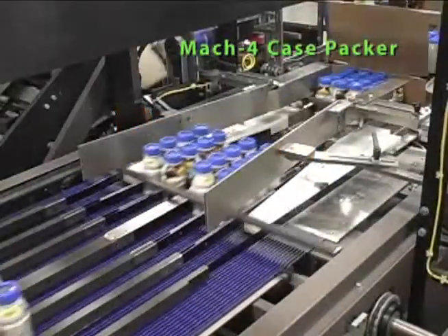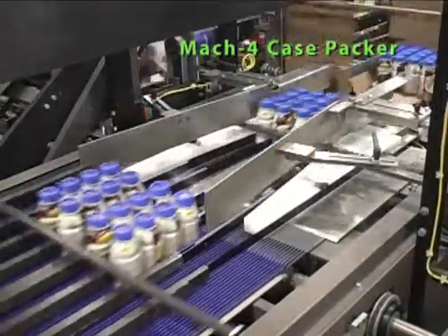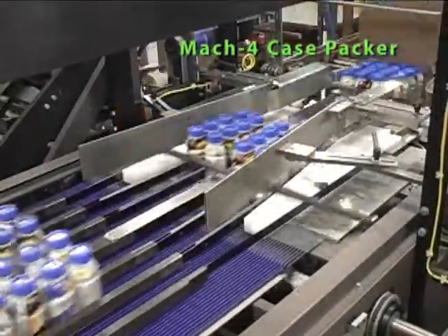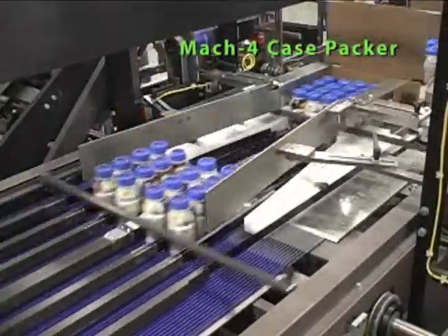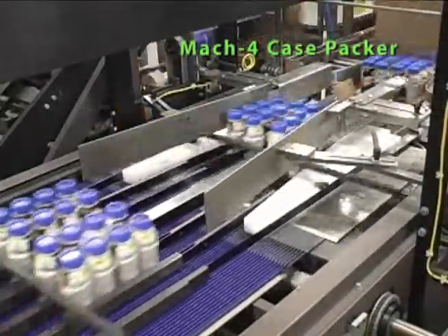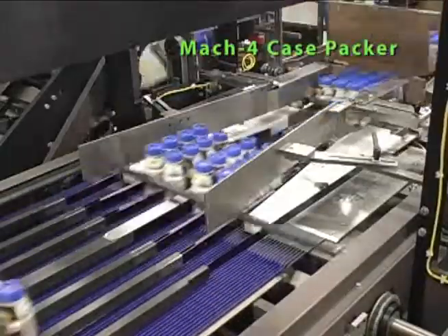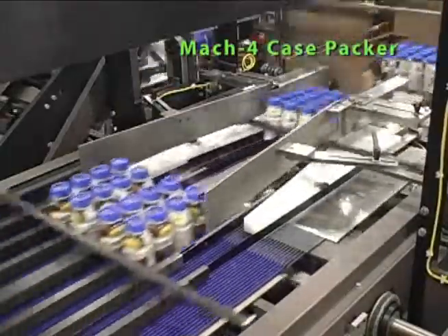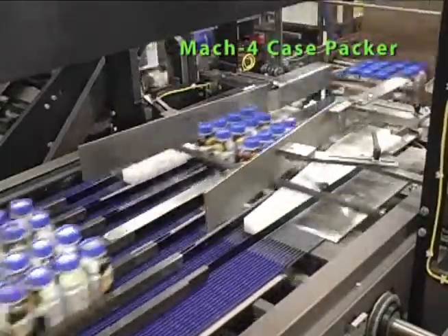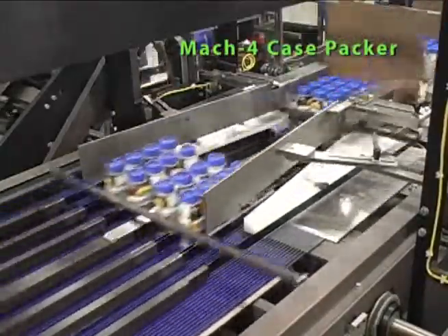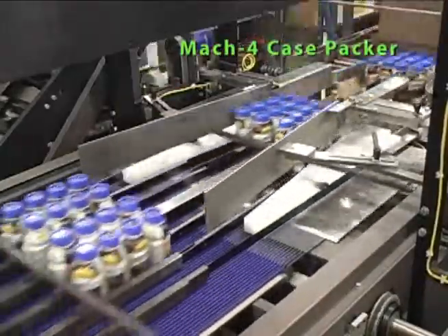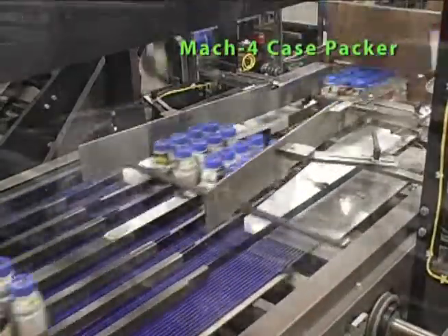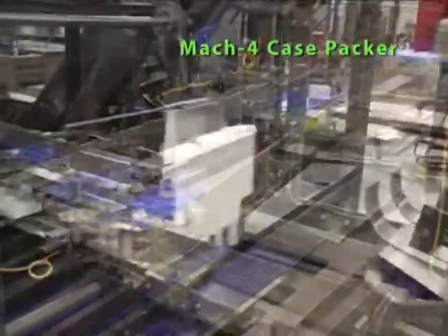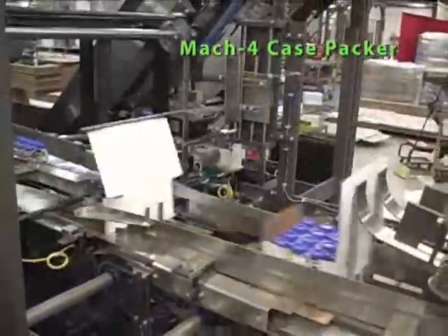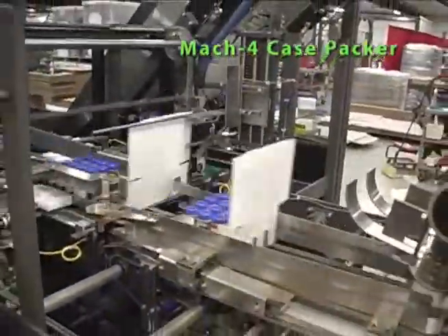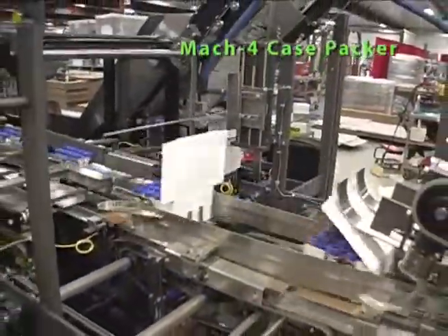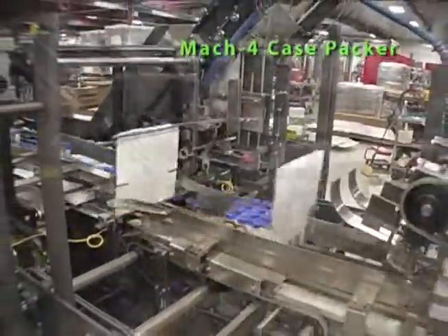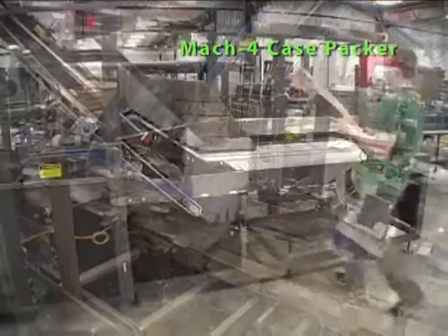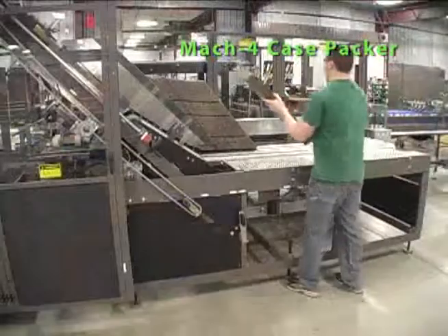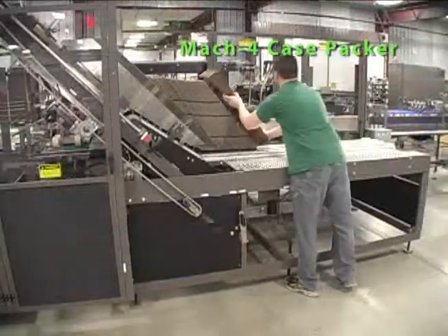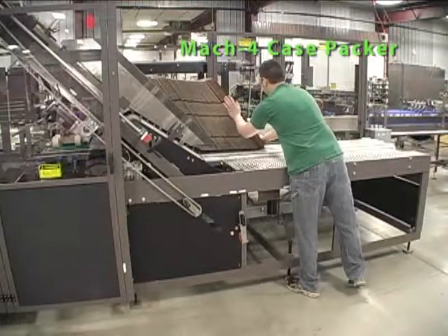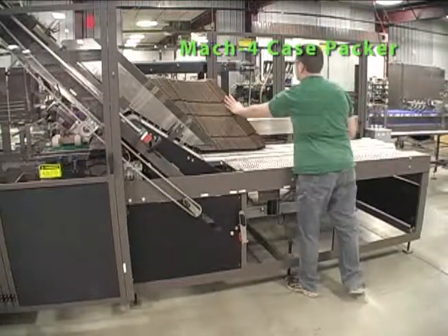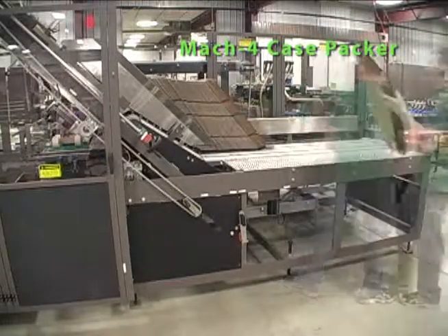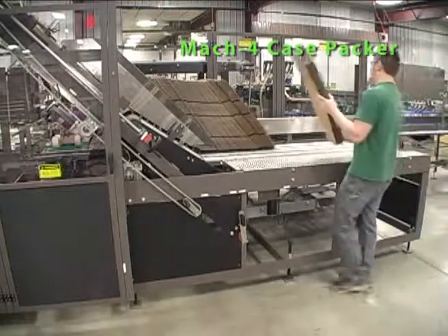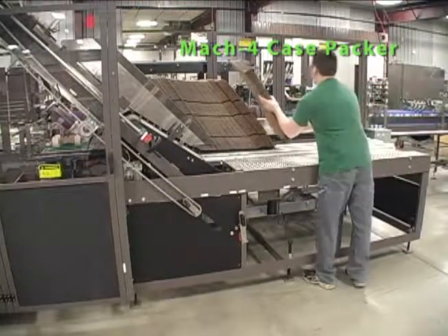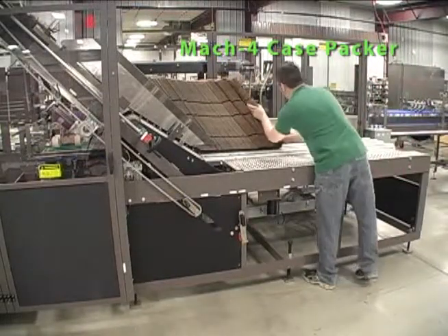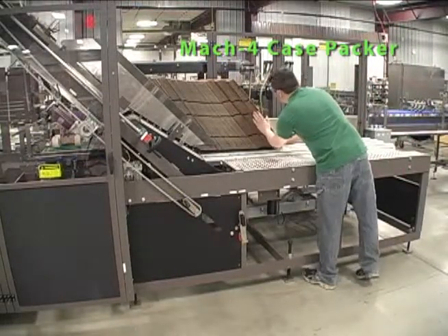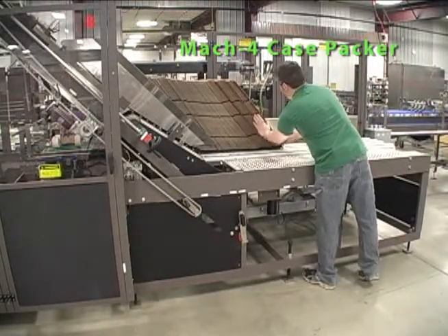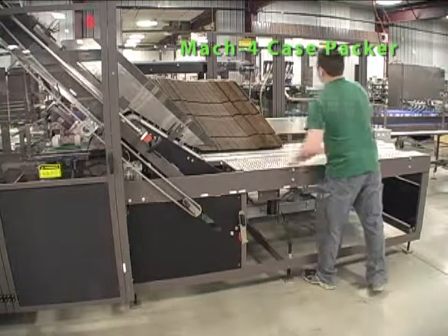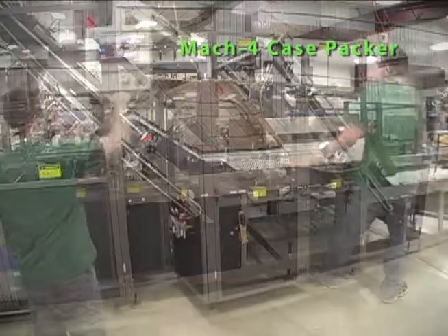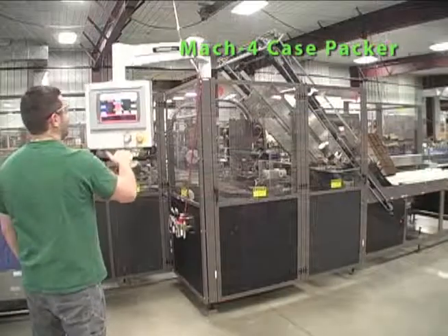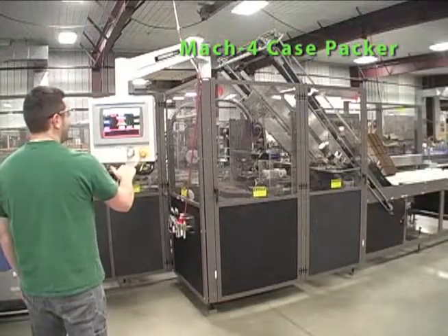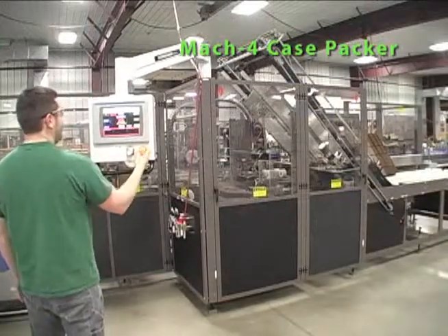The Brenton Pro Series Mach 4 Case Packer provides customers with a high-speed flexible solution for loading a wide range of products in cases or trays on the same machine. It forms, loads, and completes up to 75 cases and trays per minute.